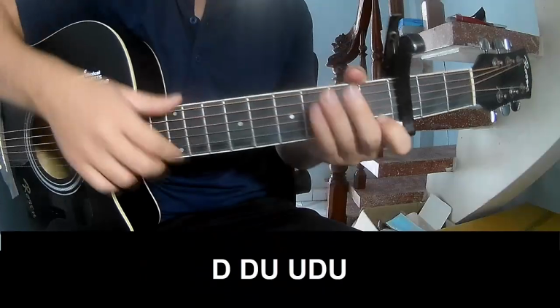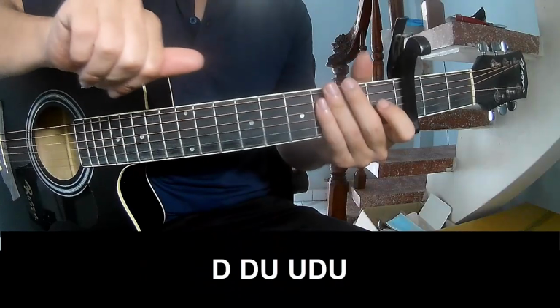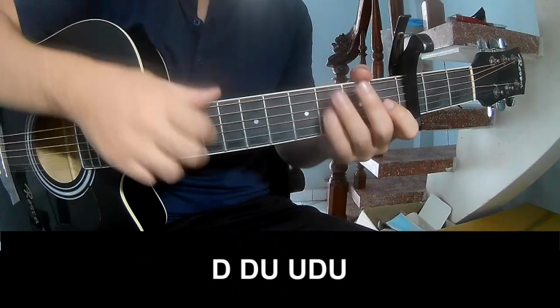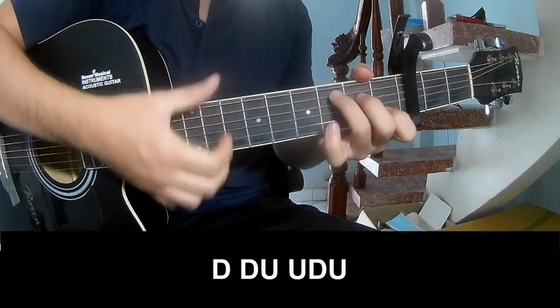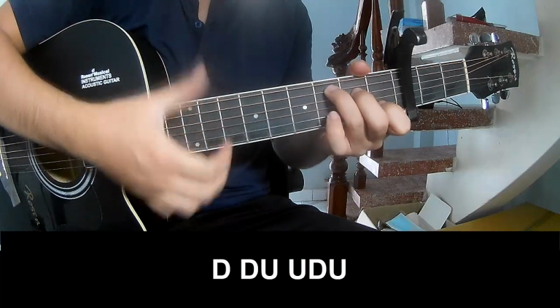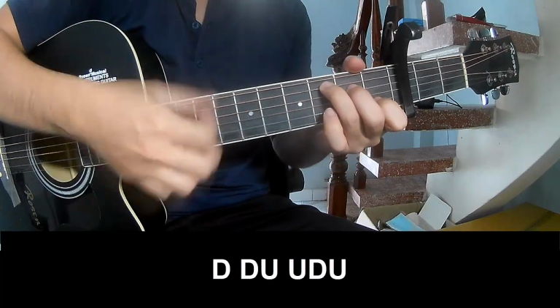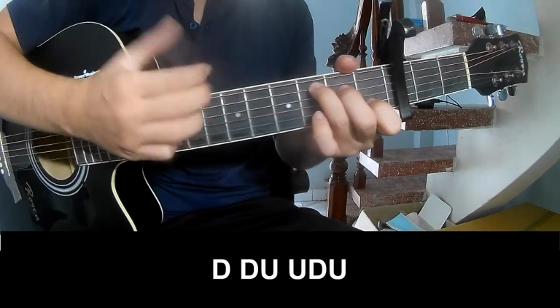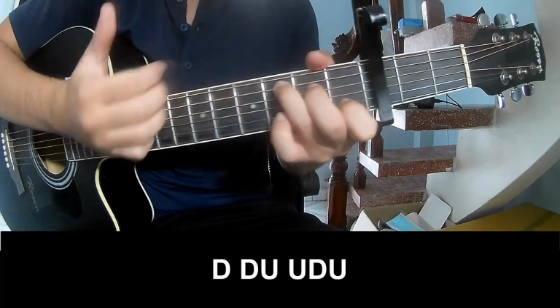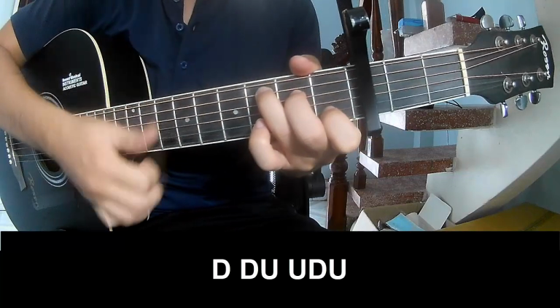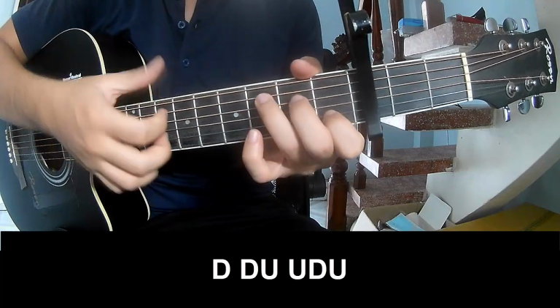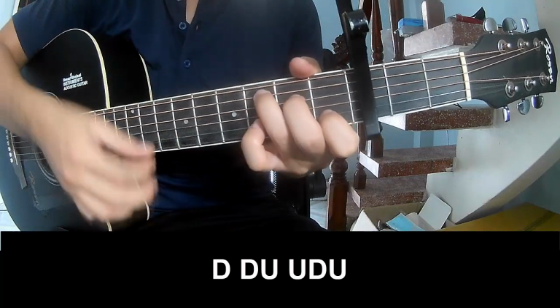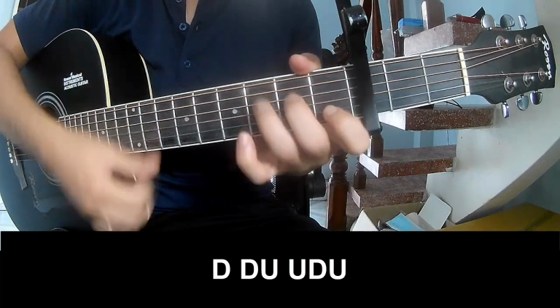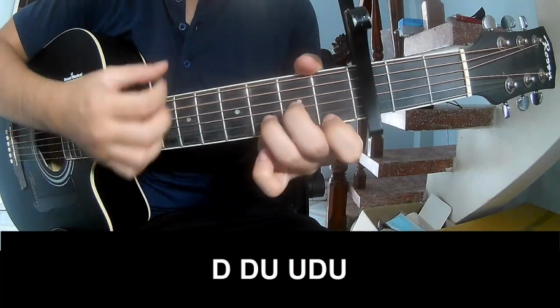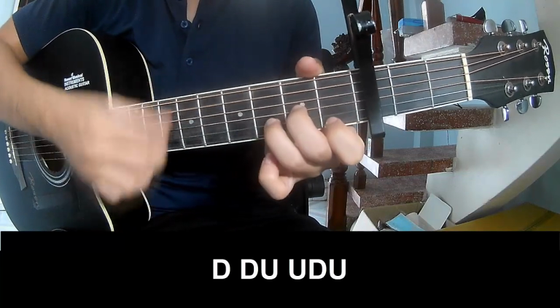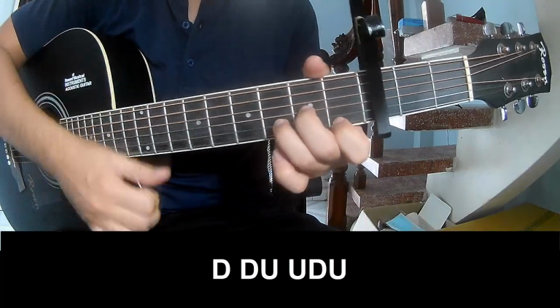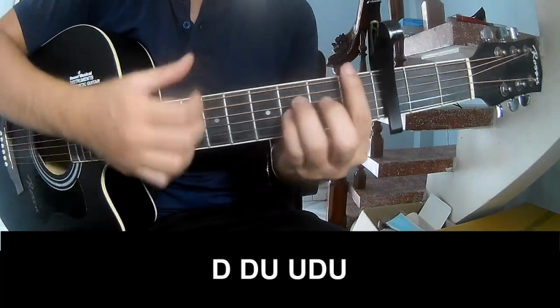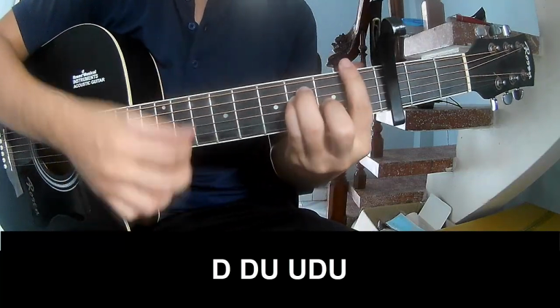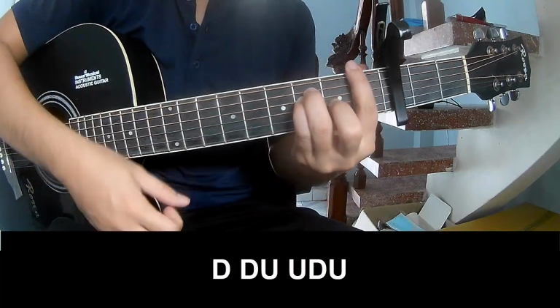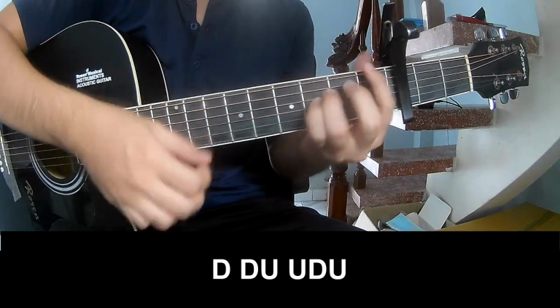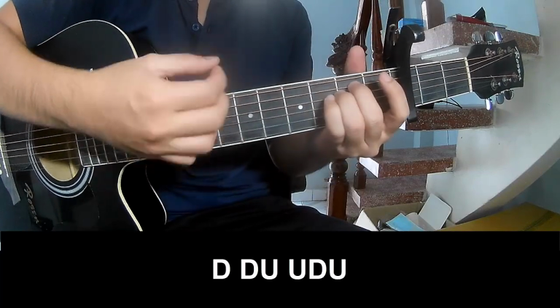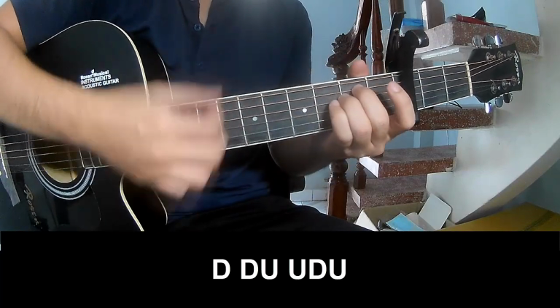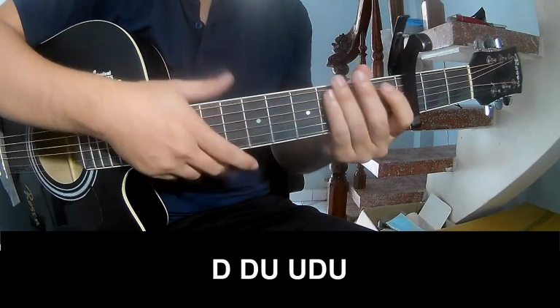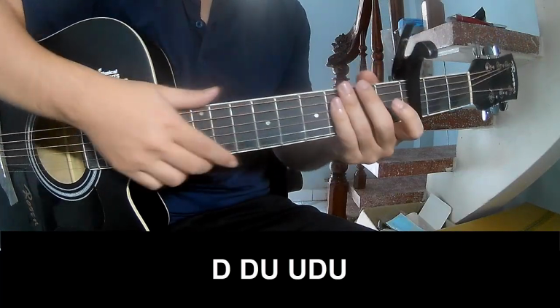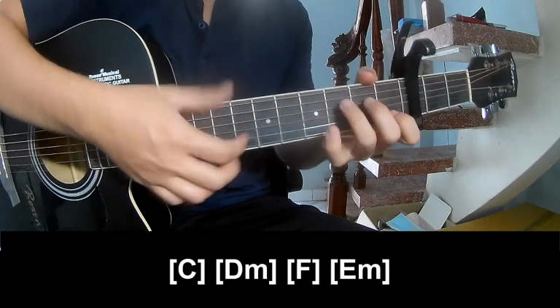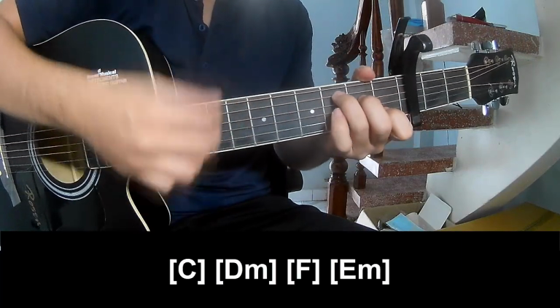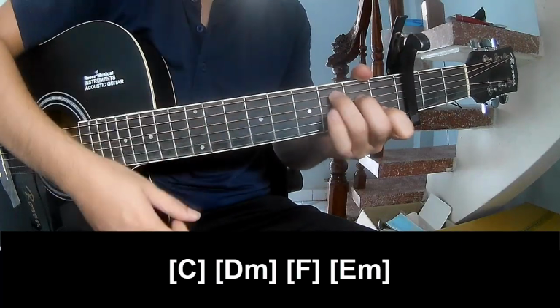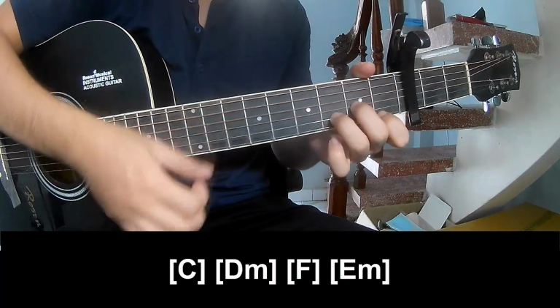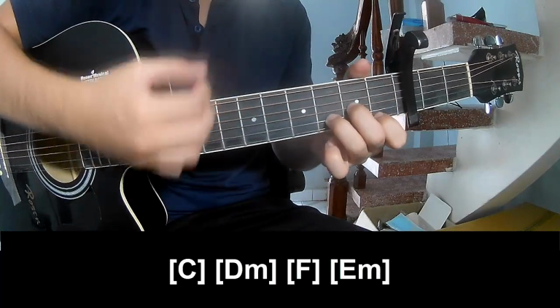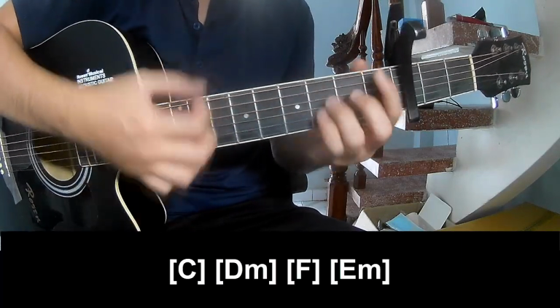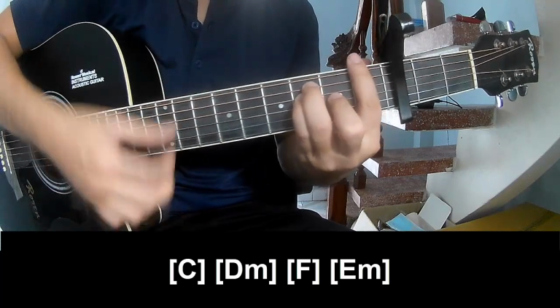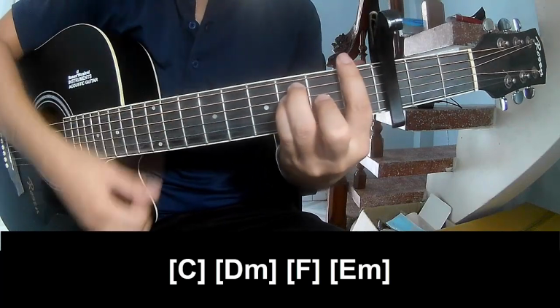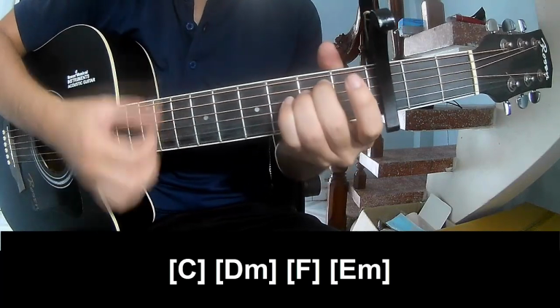The first section — it's capo in the third fret. The chord progression is: A, C, G, A, M, F, E, M, N, D, M. And the chord progression is: A, C, G, A, M, F, E, M.